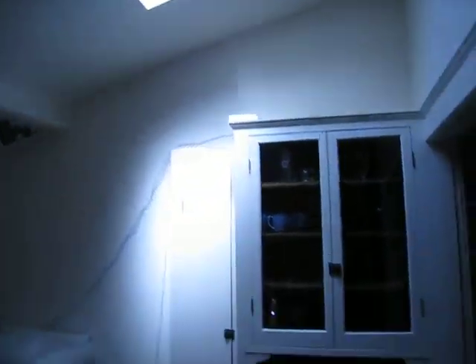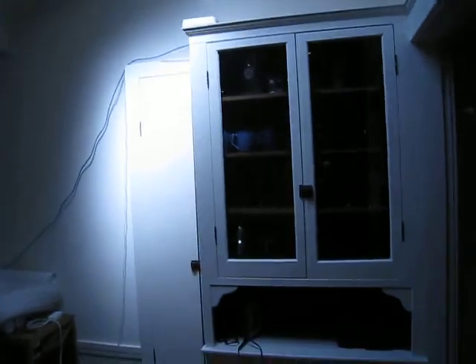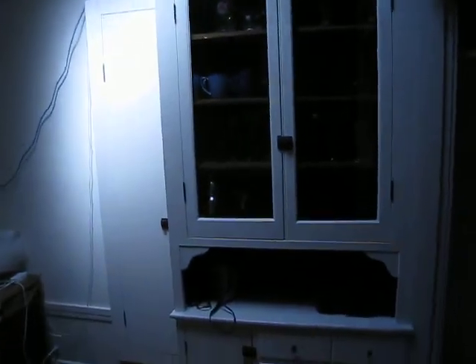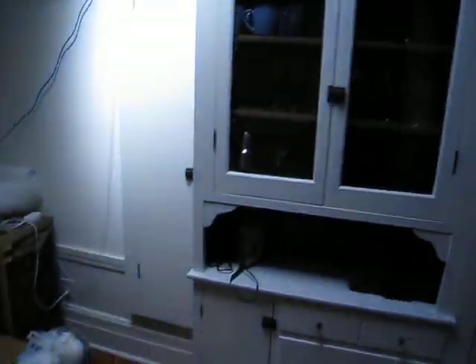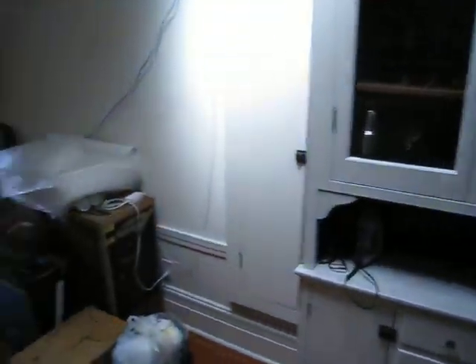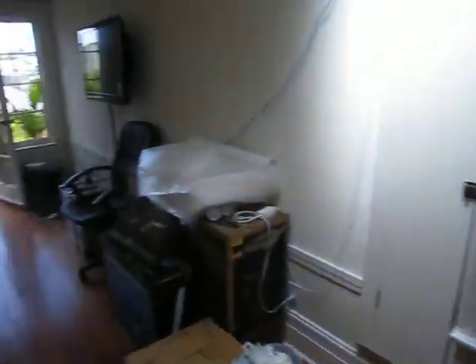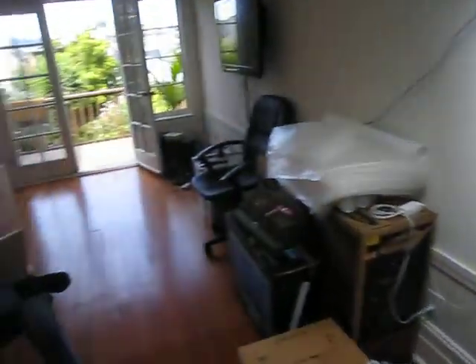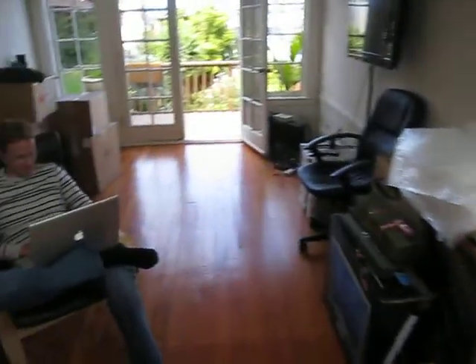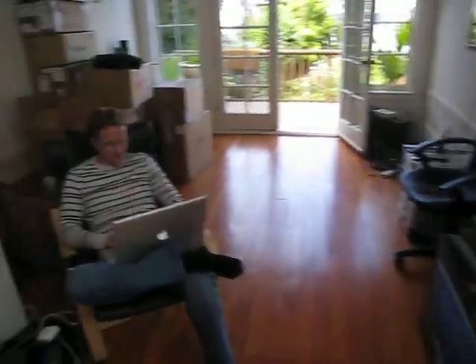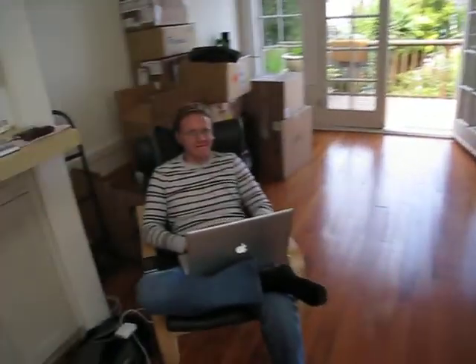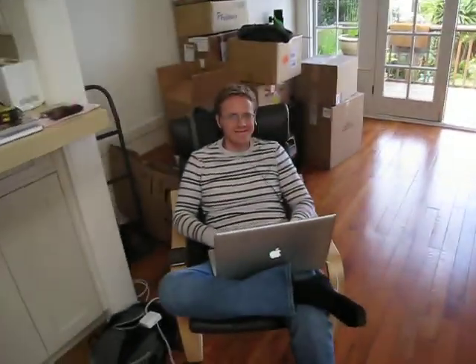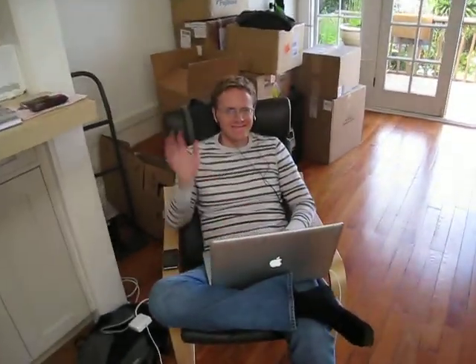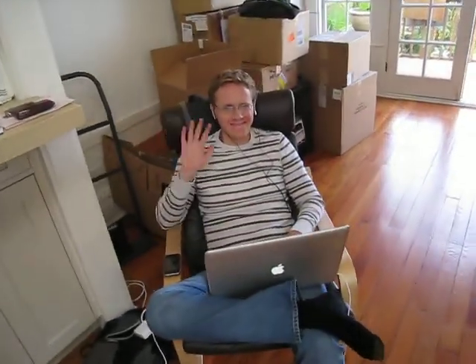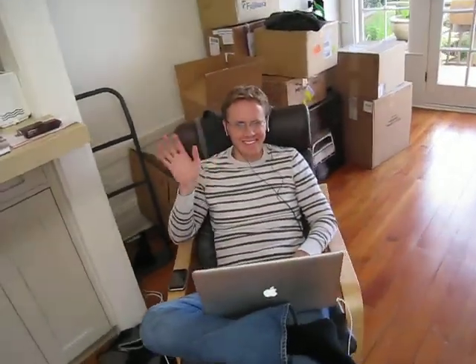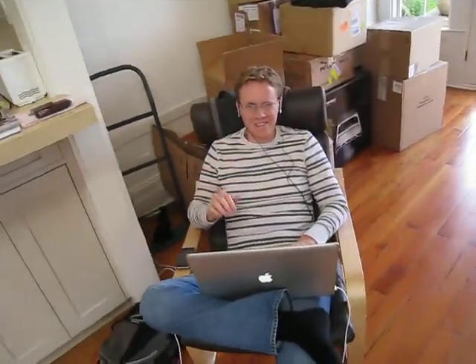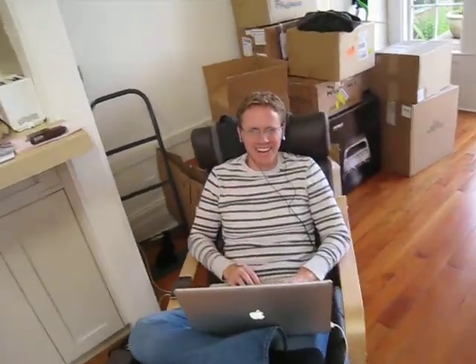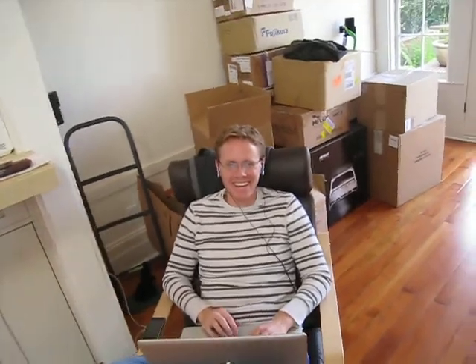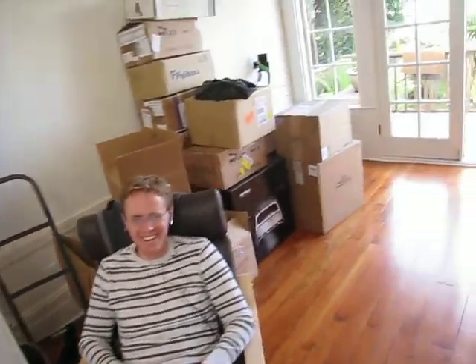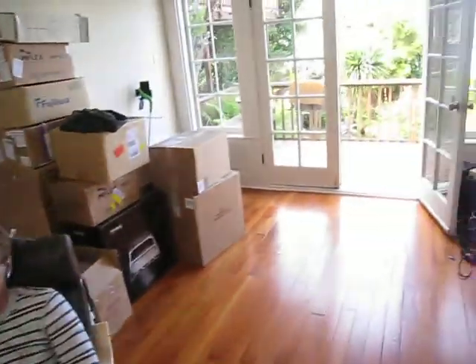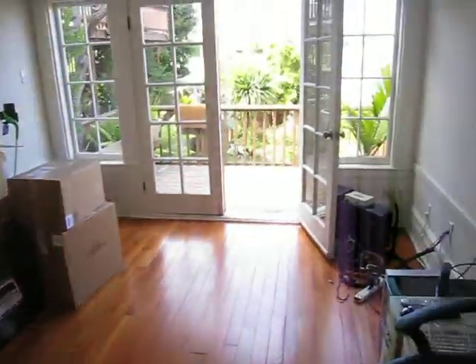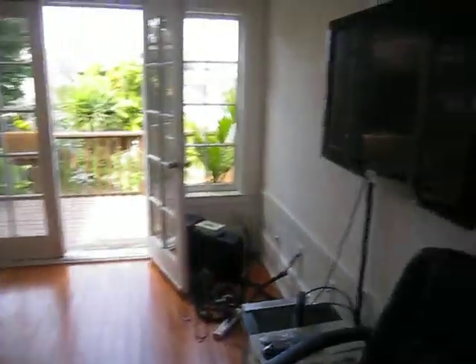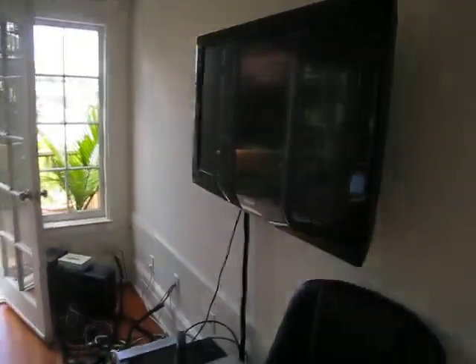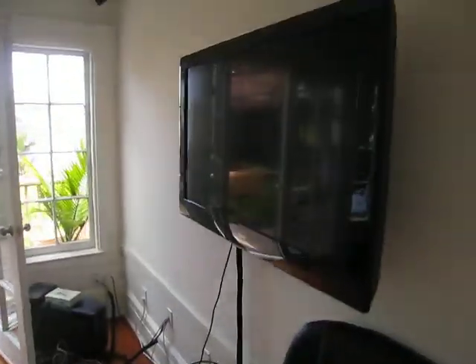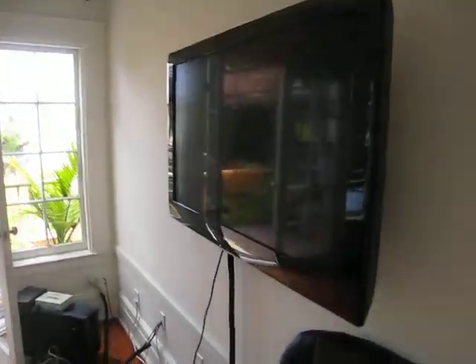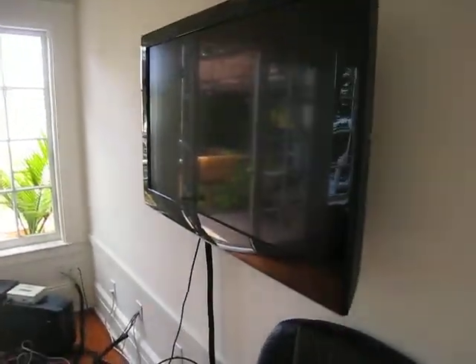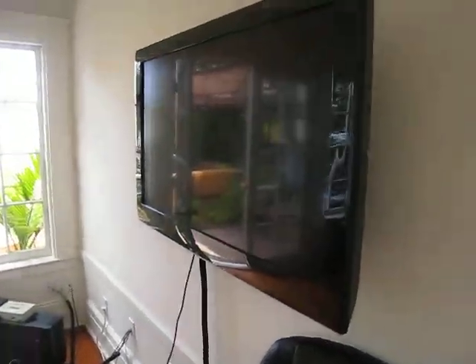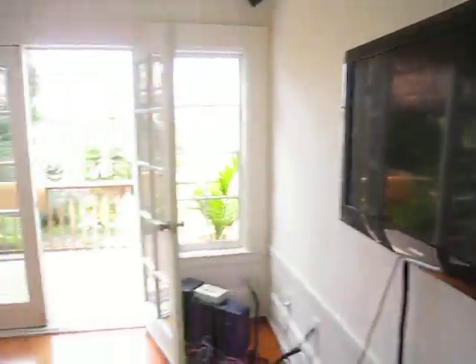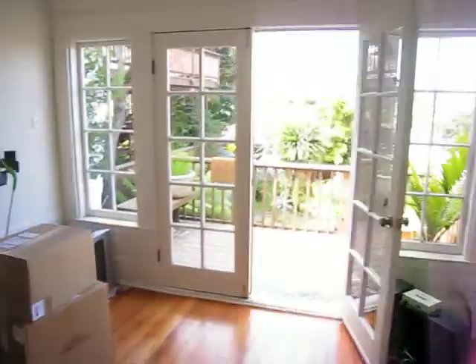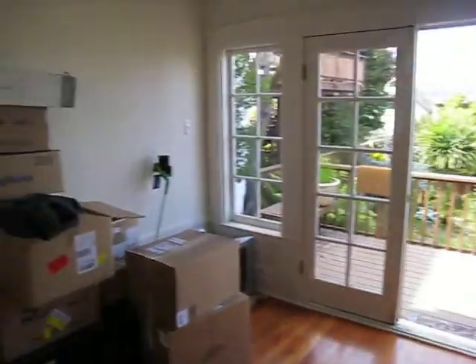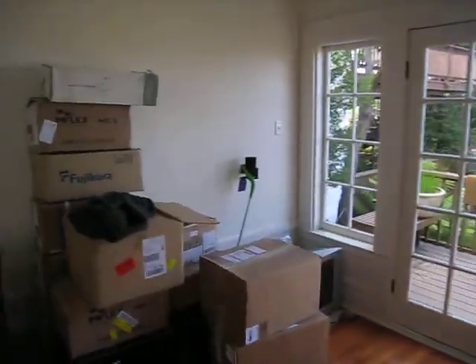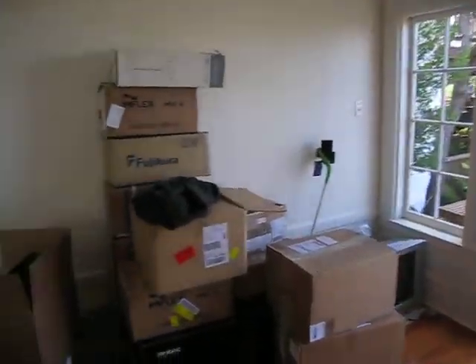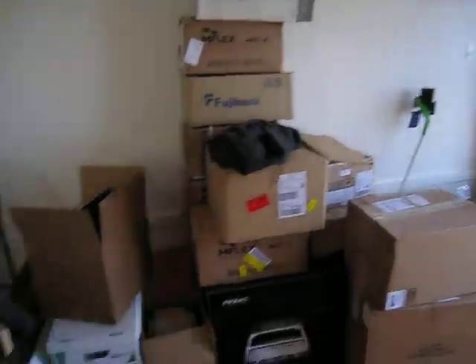Skylight. And this is Troy — he came with the house. Well, this actually did come with the house: the TV. That's surround sound.